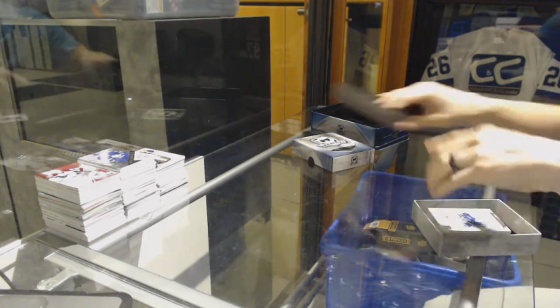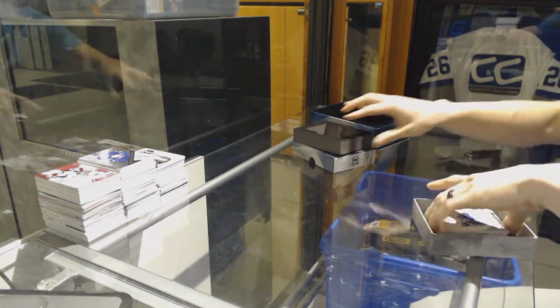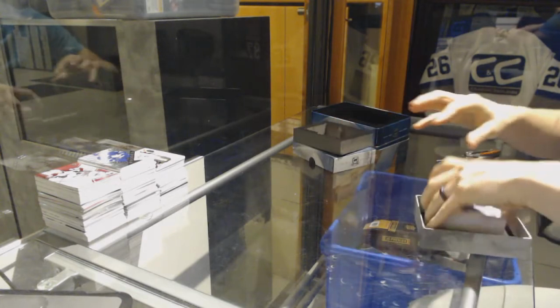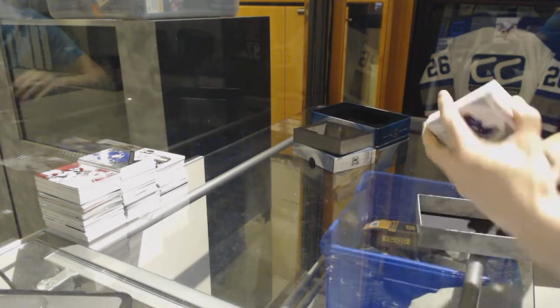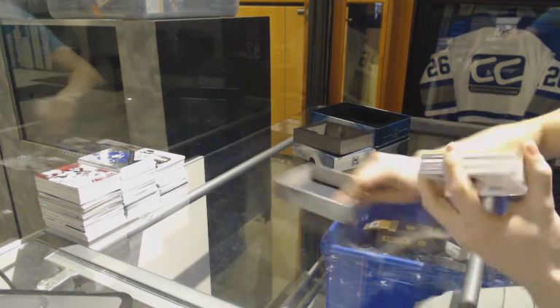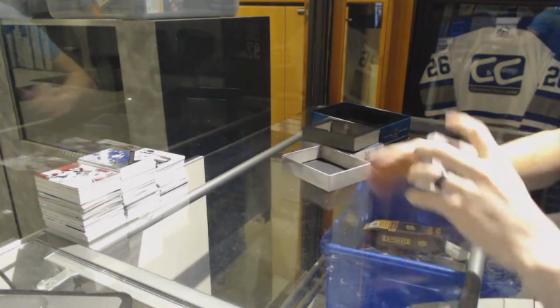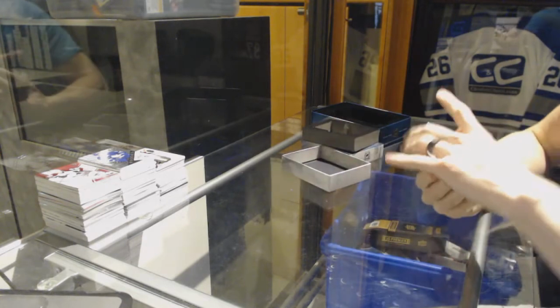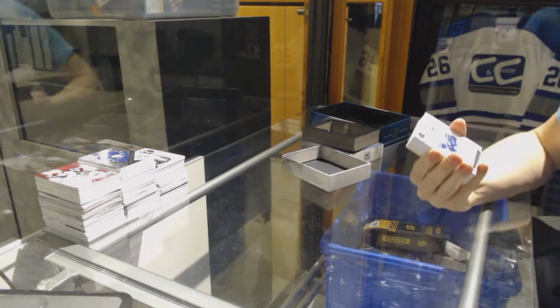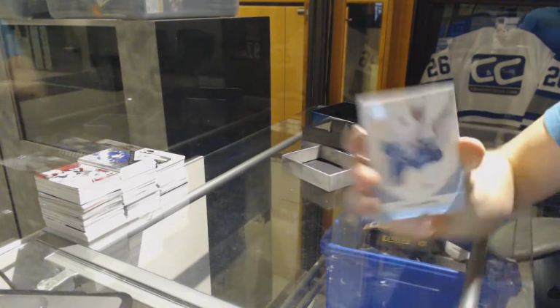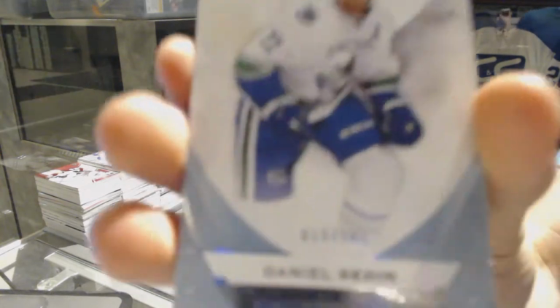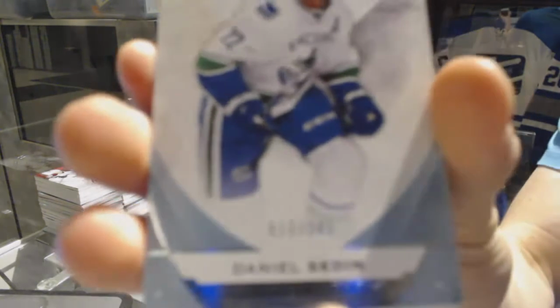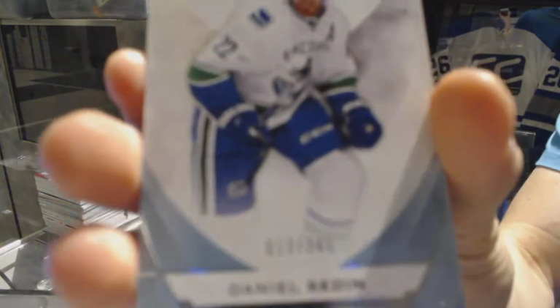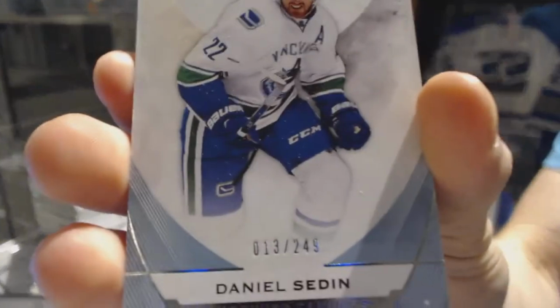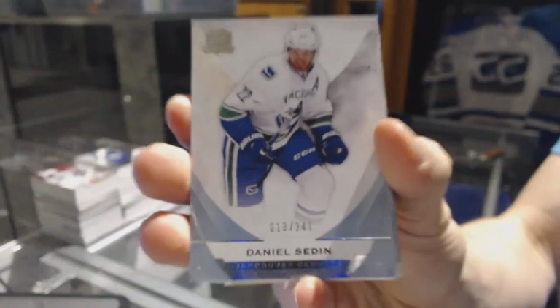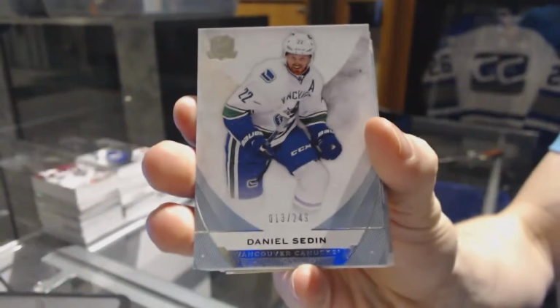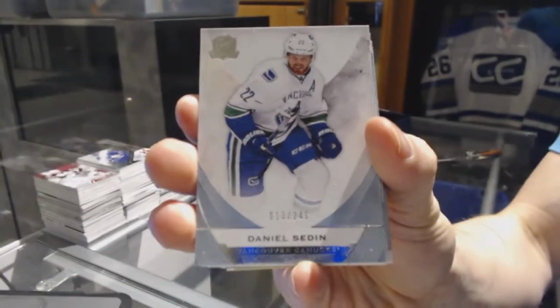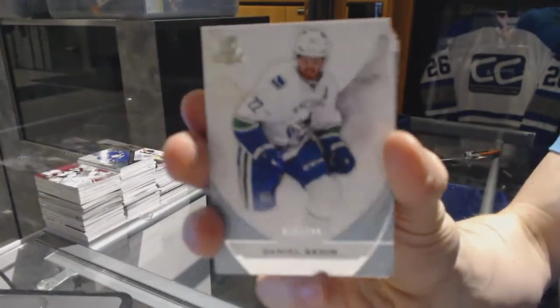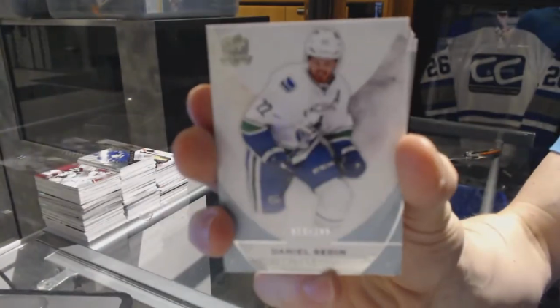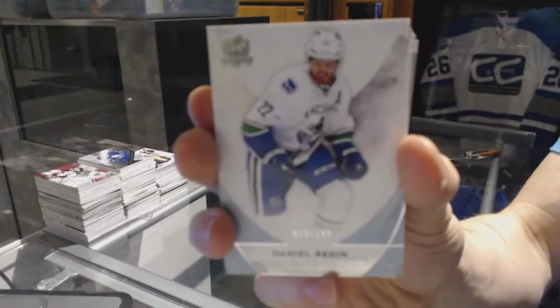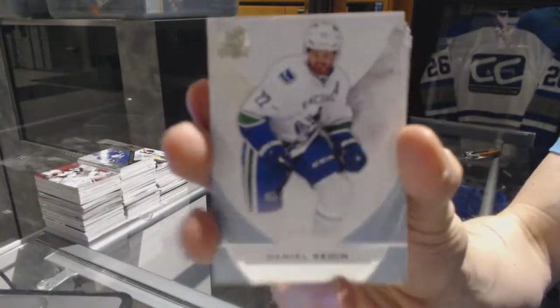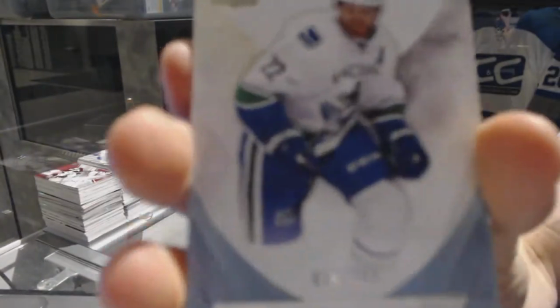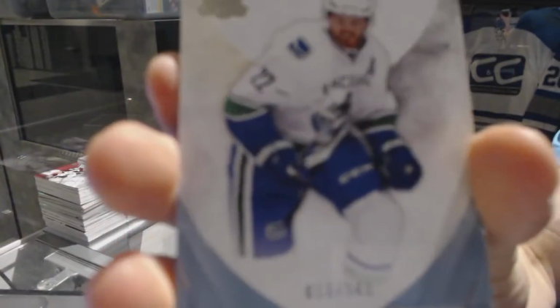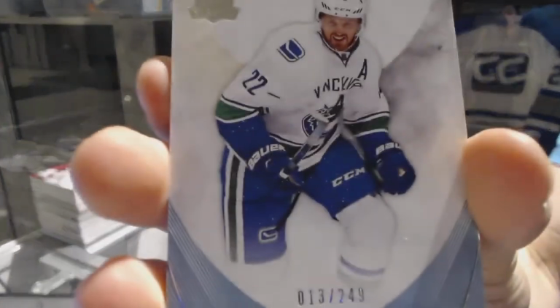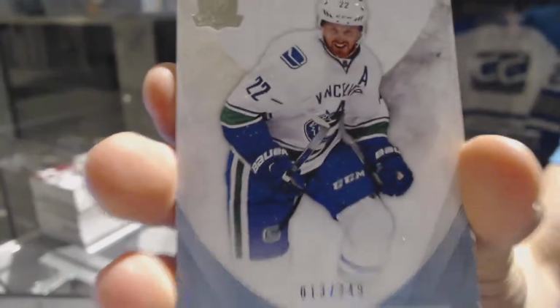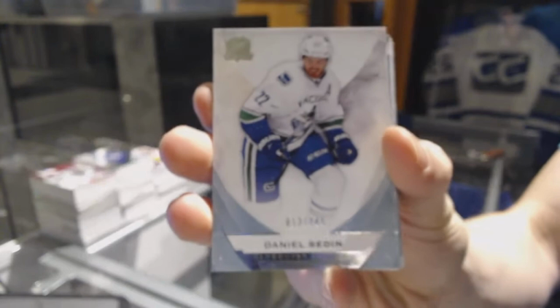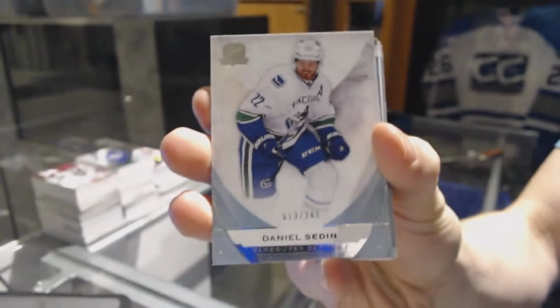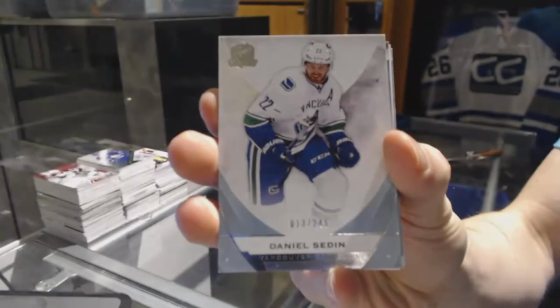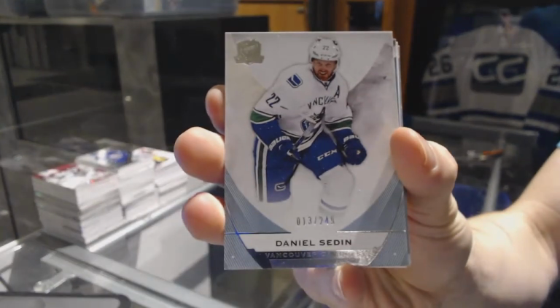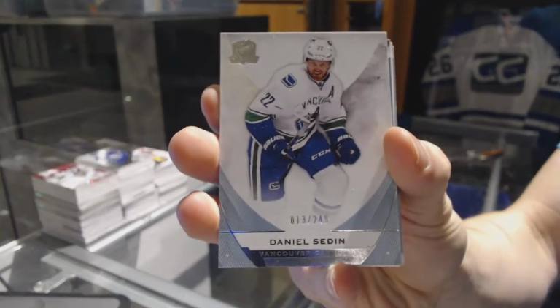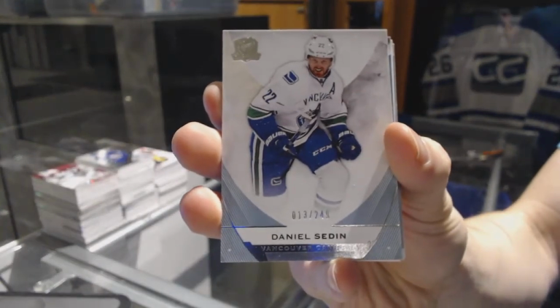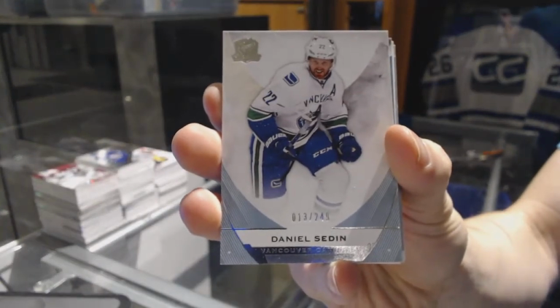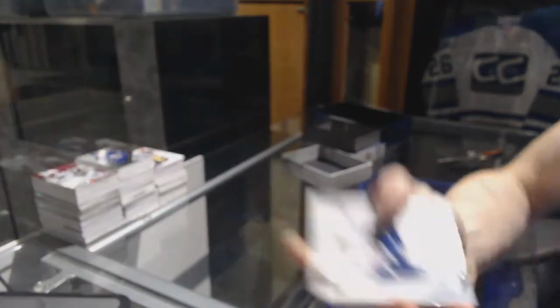We've got a base card number 249 for the Vancouver Canucks, Daniel Sedin.